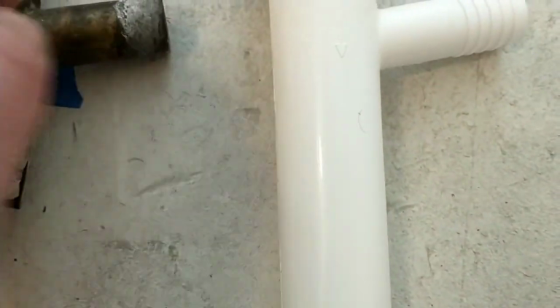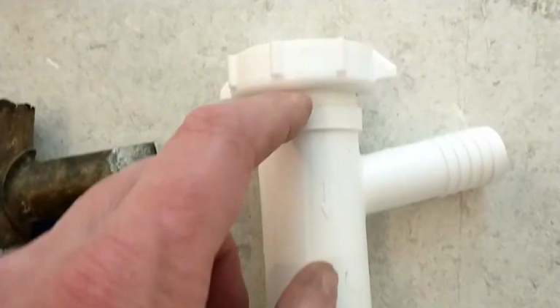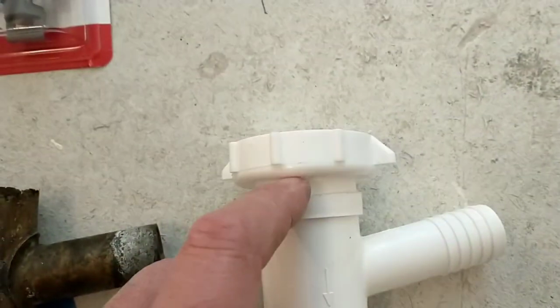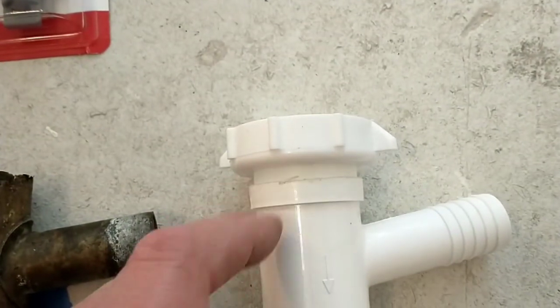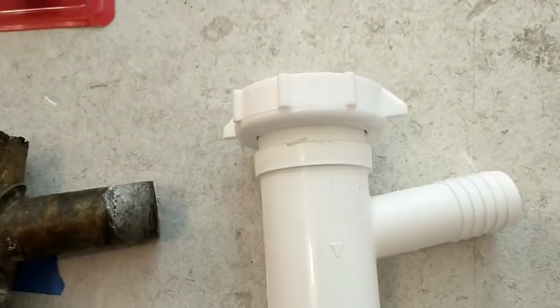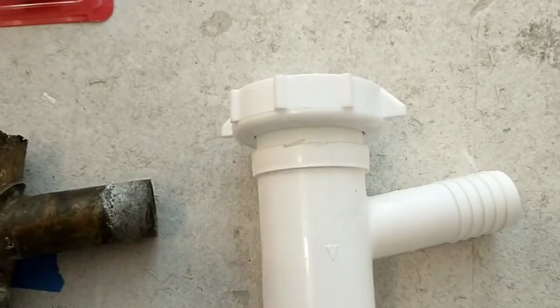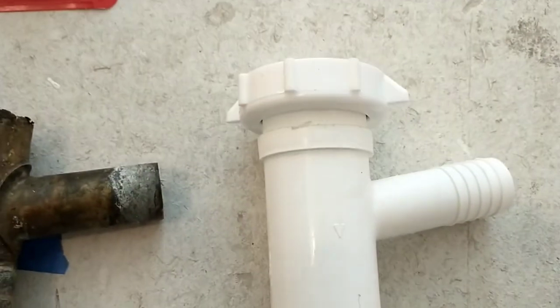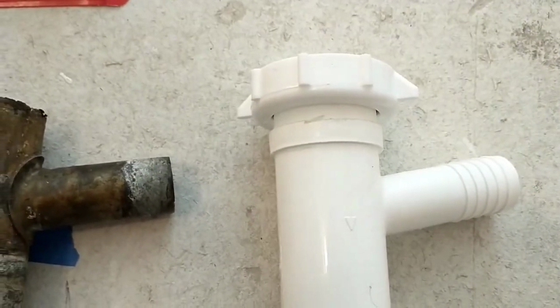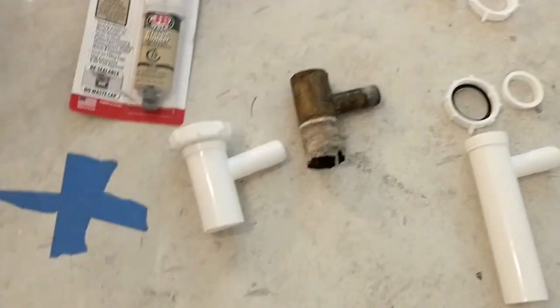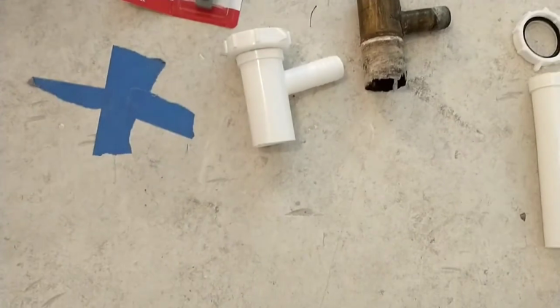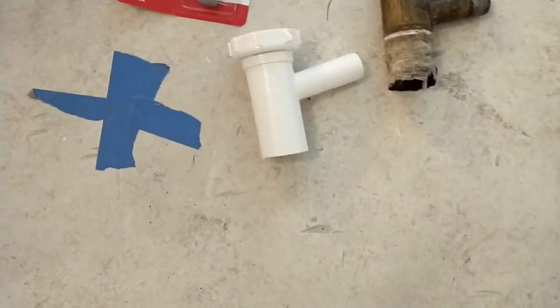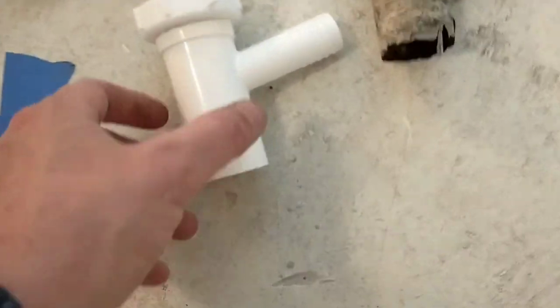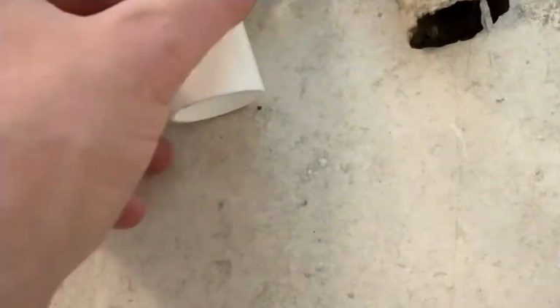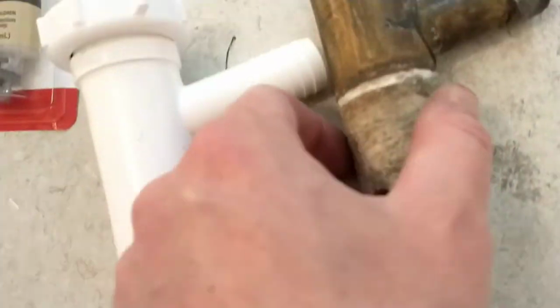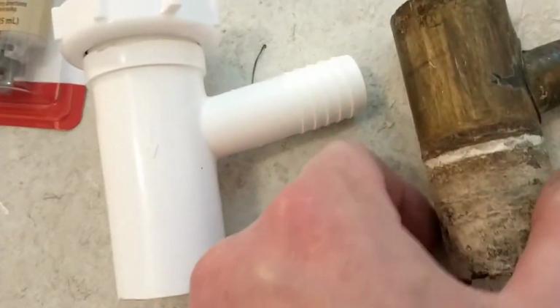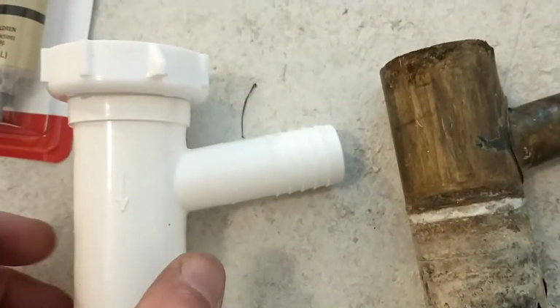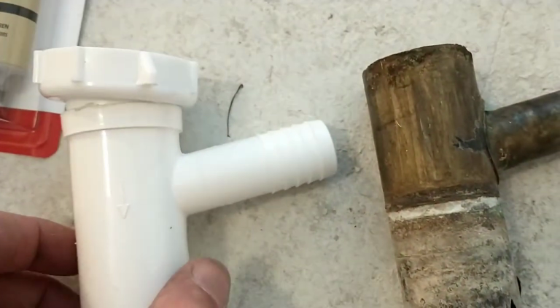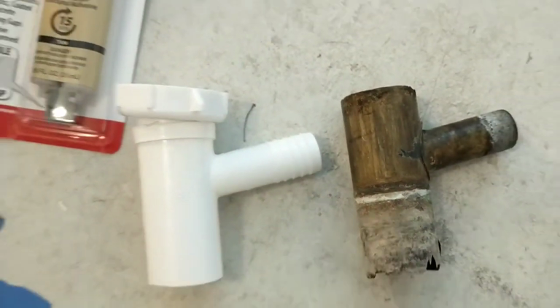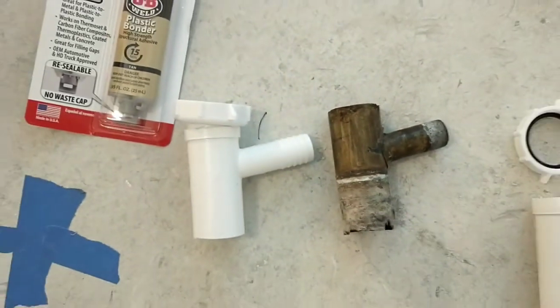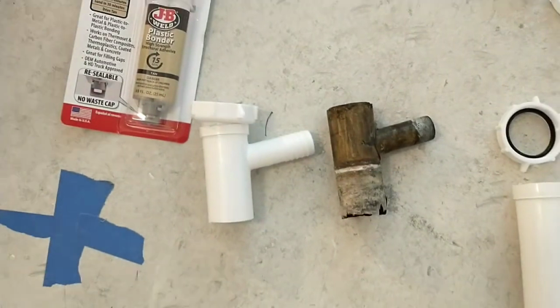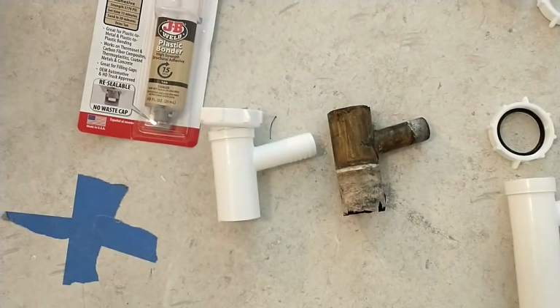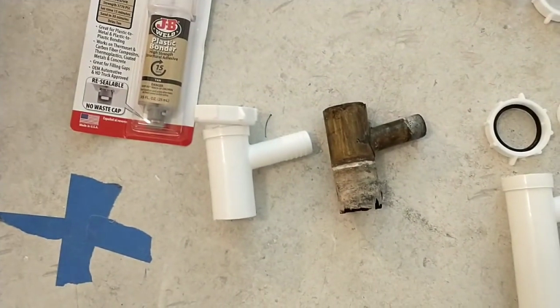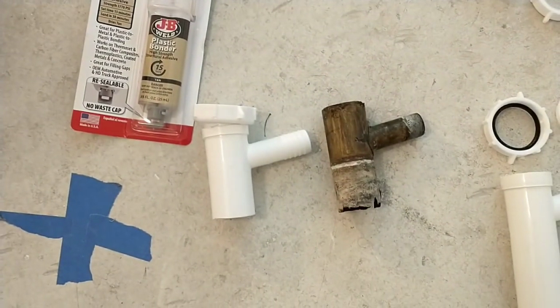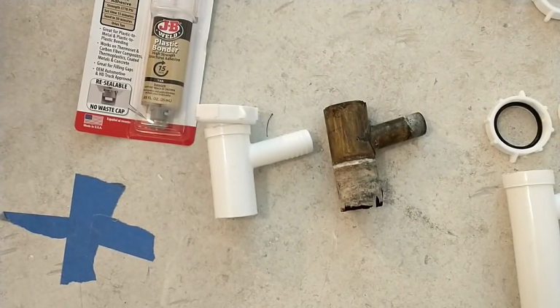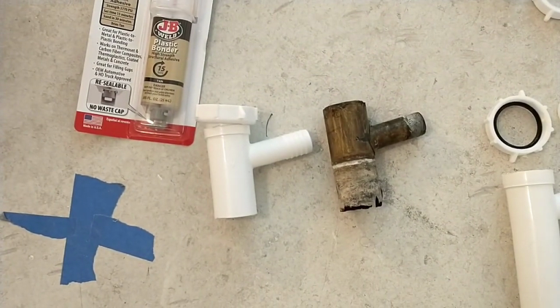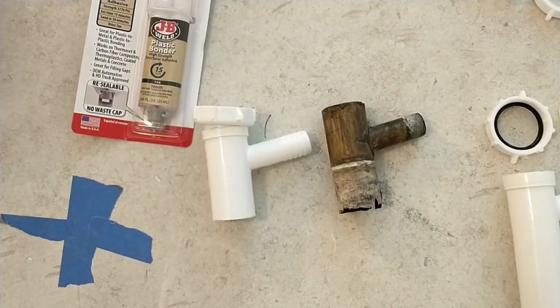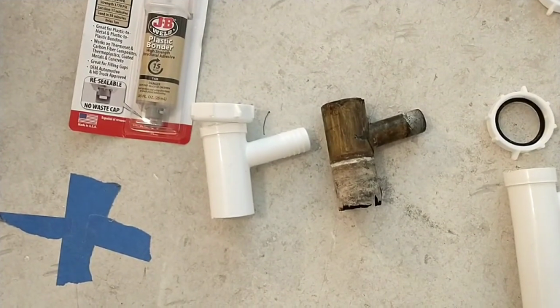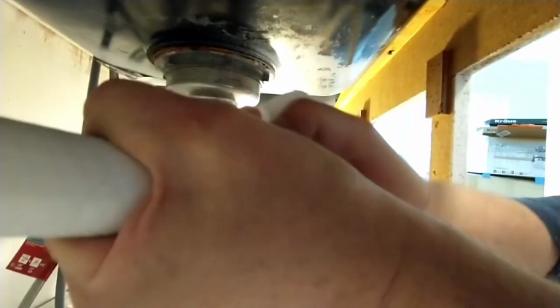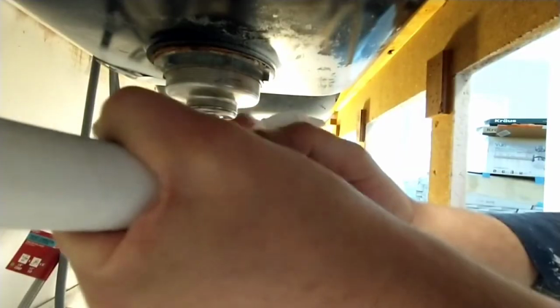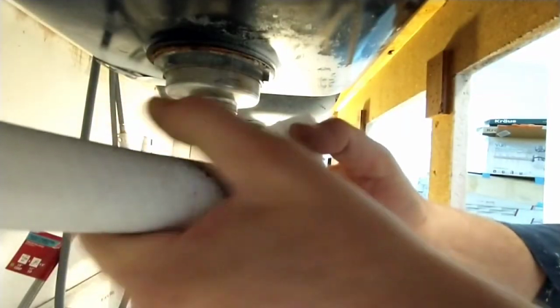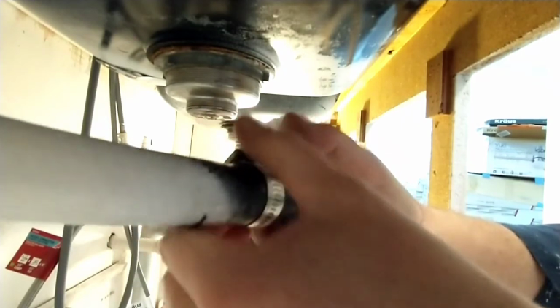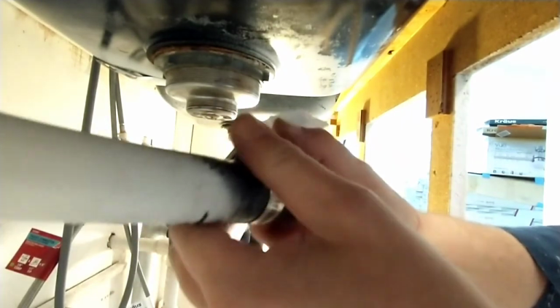Certainly I'm not going to glue these pieces together quite yet. Here we are, to my best ability after four trips to the hardware store and definitely some failed attempts — that new fitting.